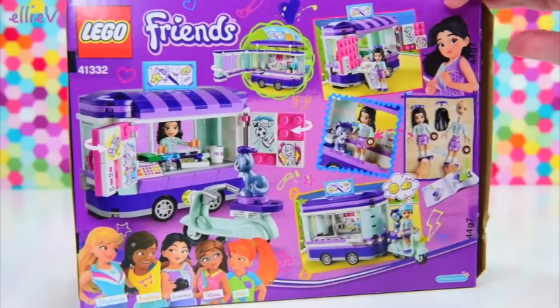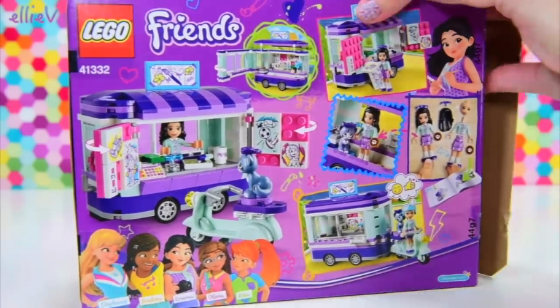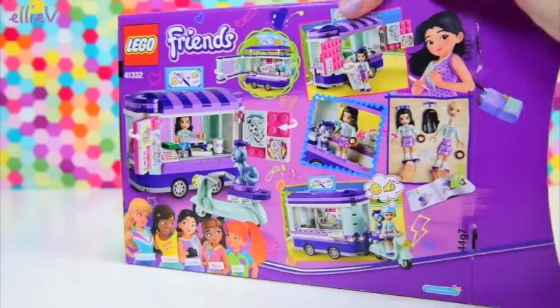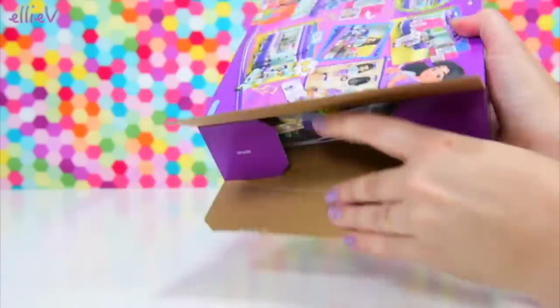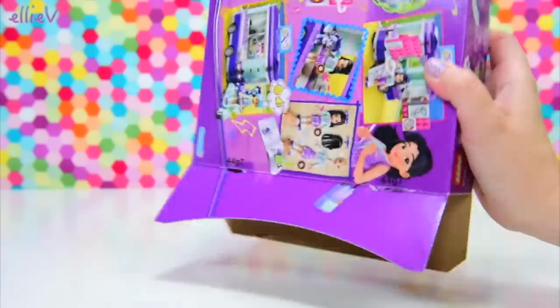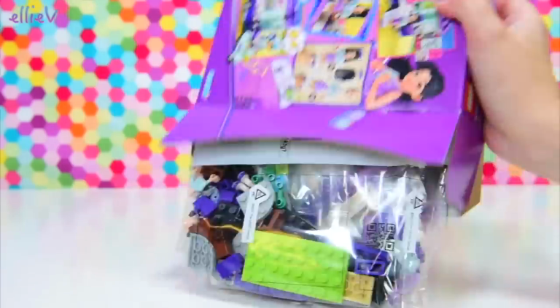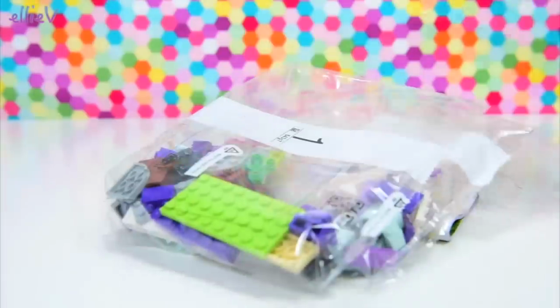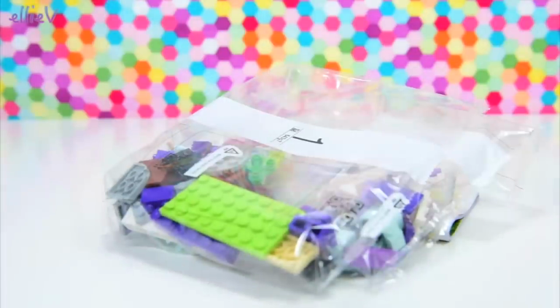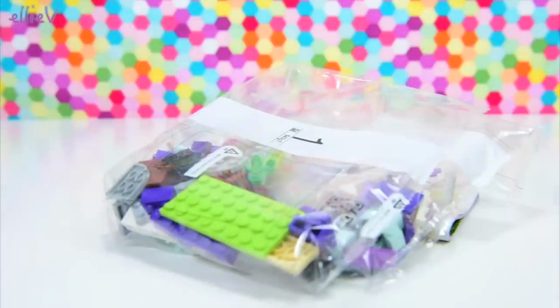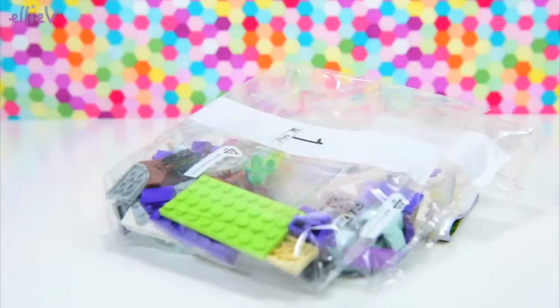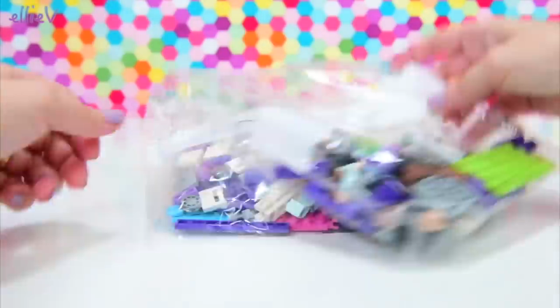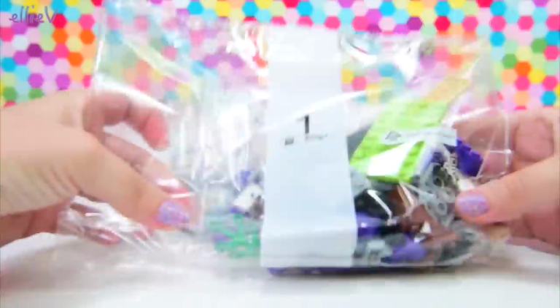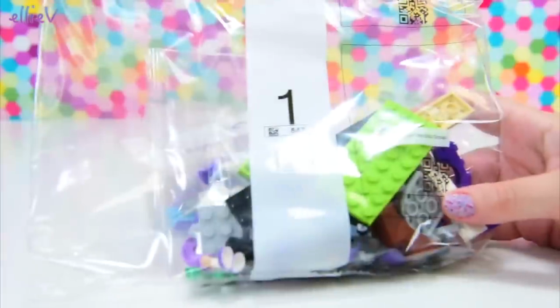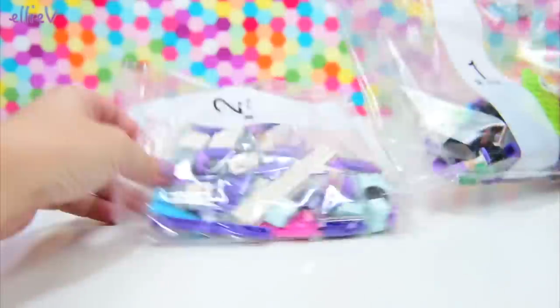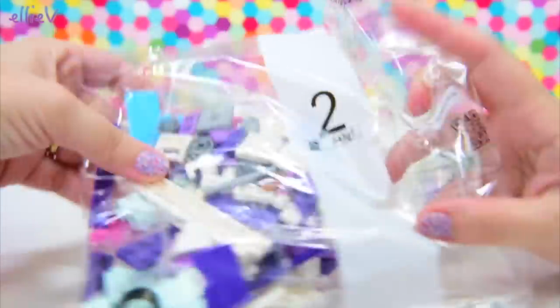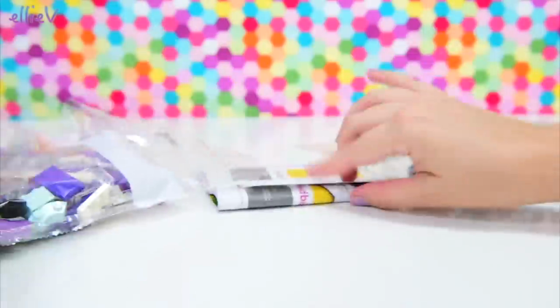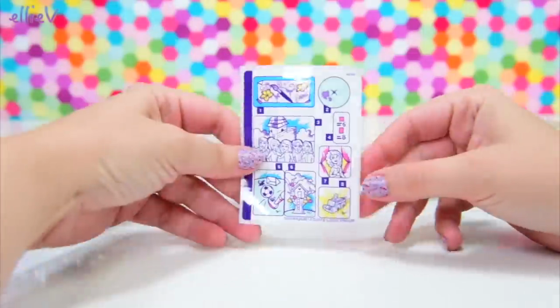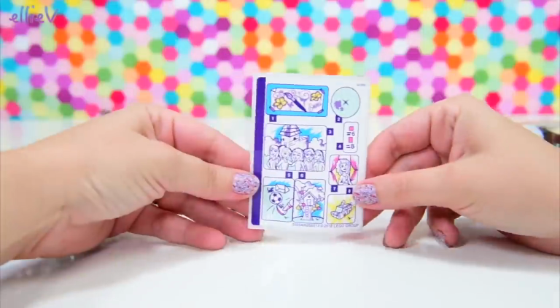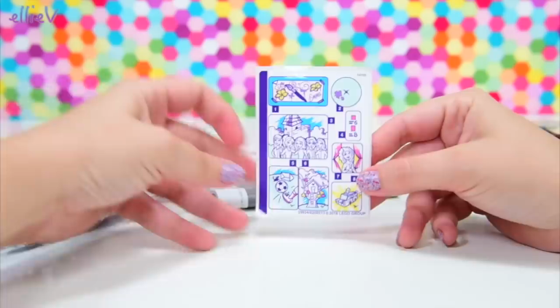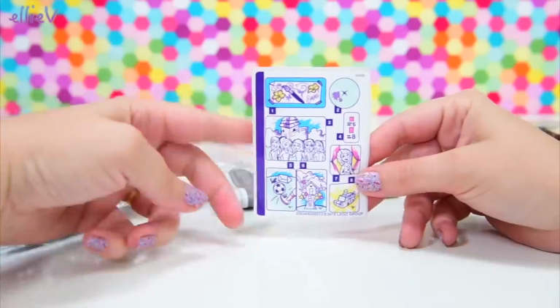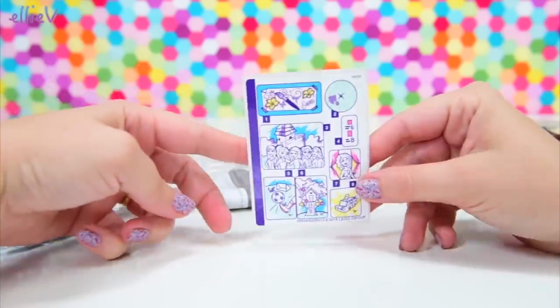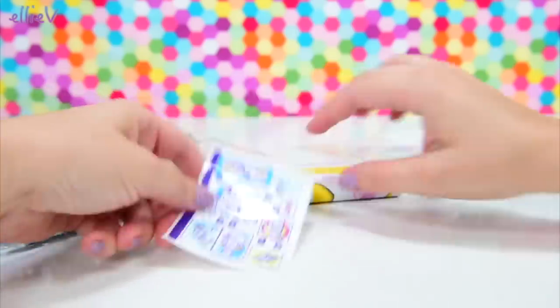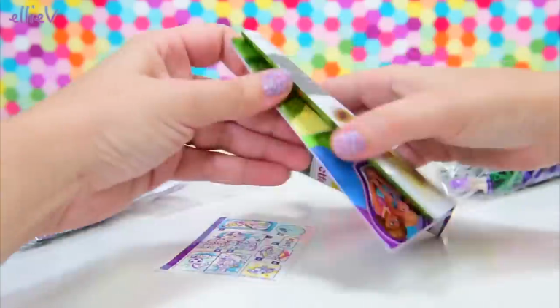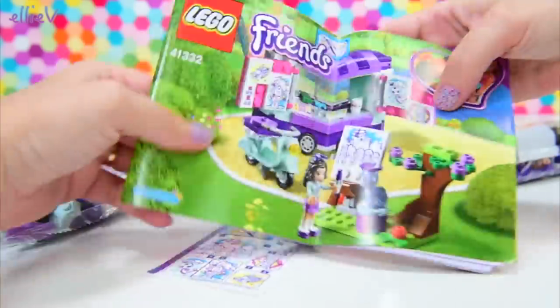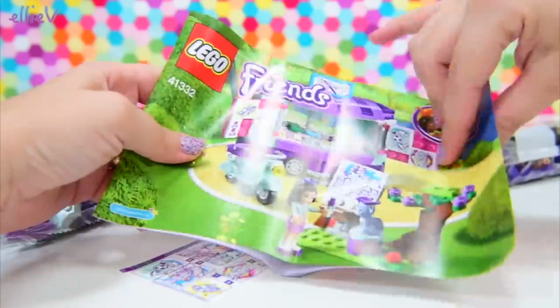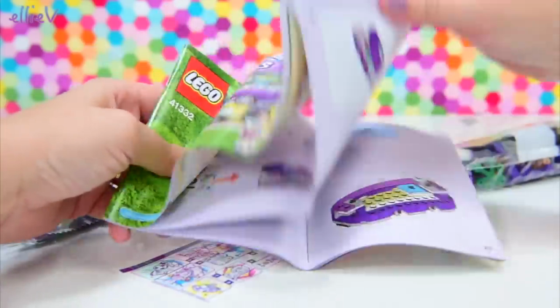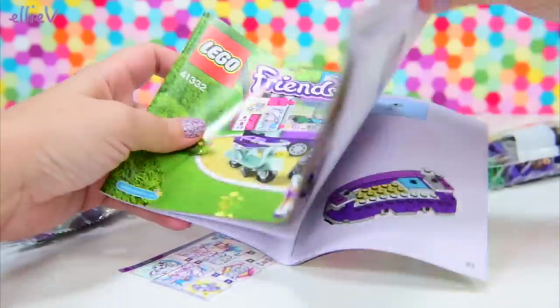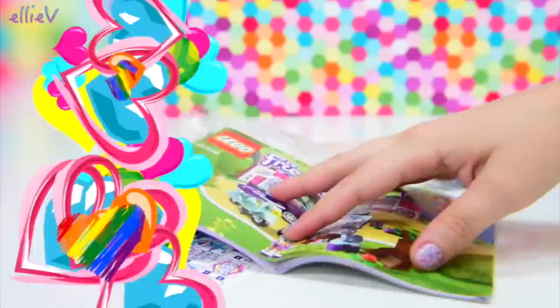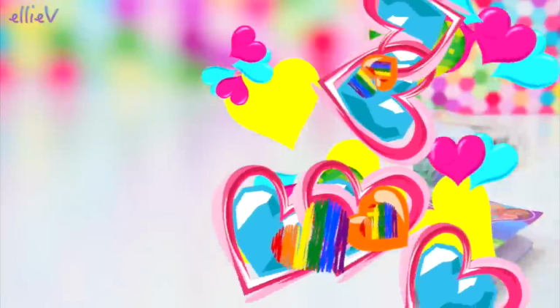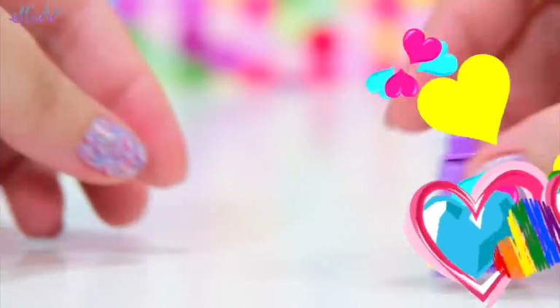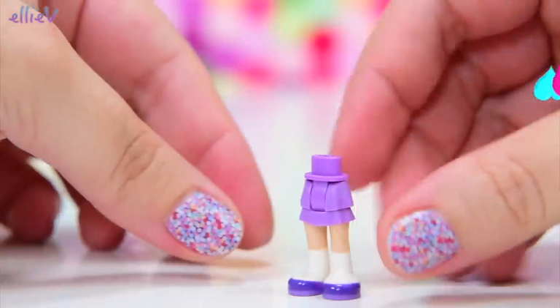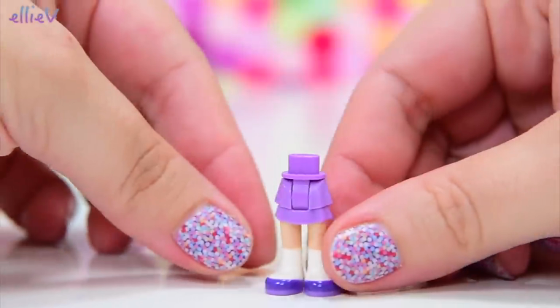So Emma is in the park, busy with the pictures she's already painted. She's got two bags here of stuff we need to build, and we've got her paintings here on the stickers, and of course we've got the instruction books.